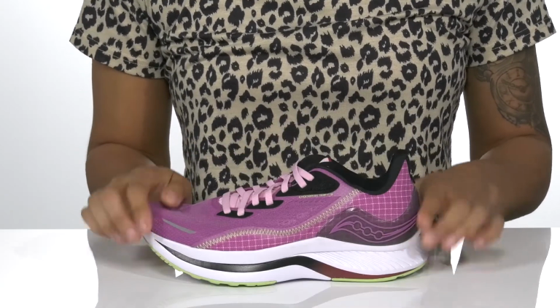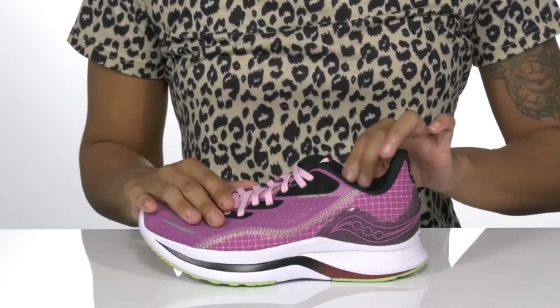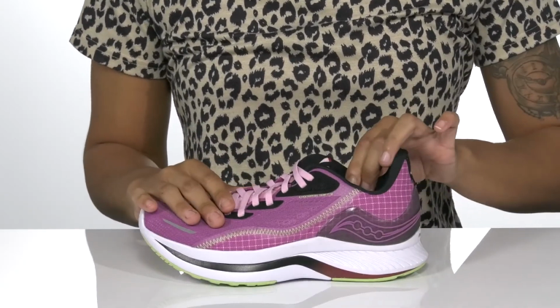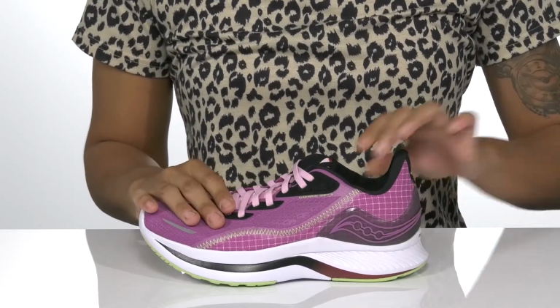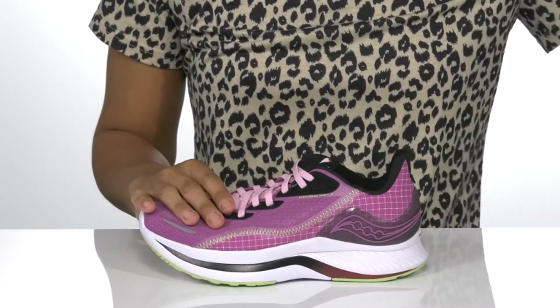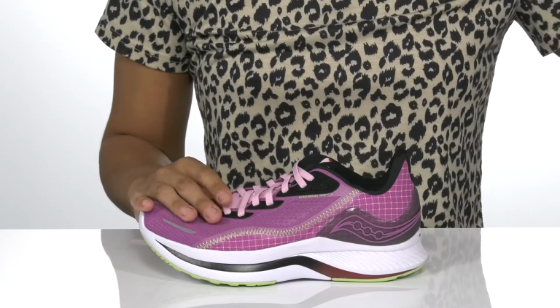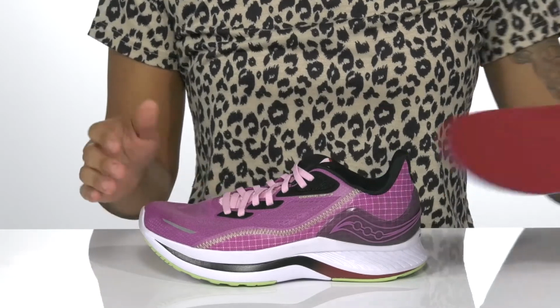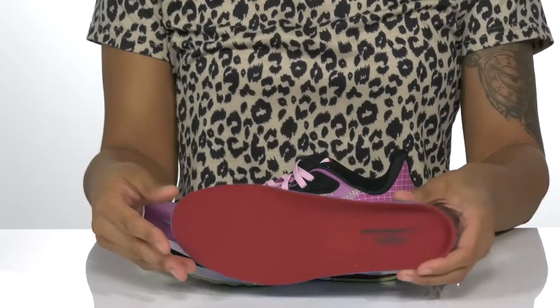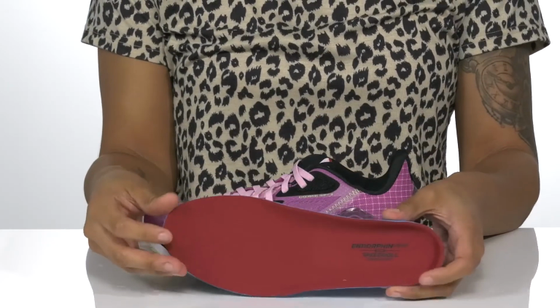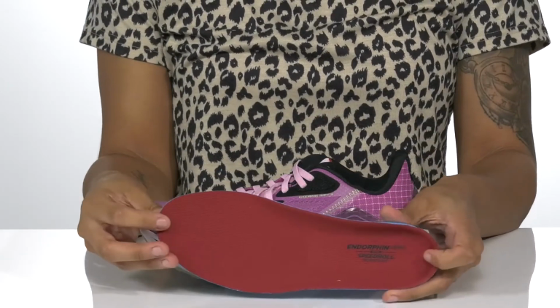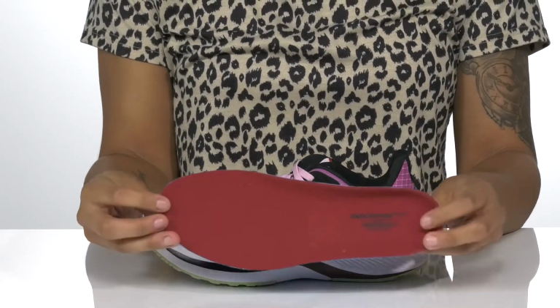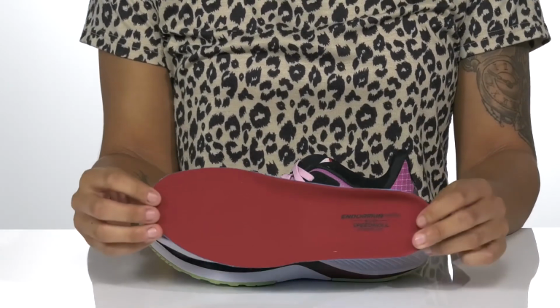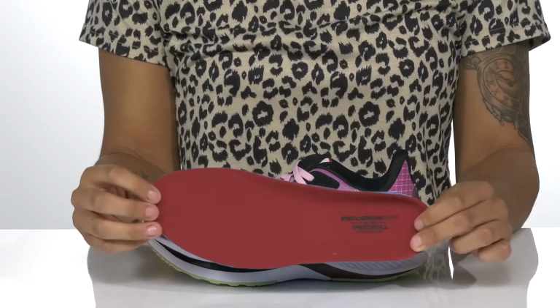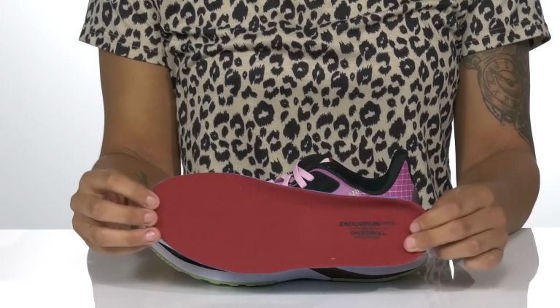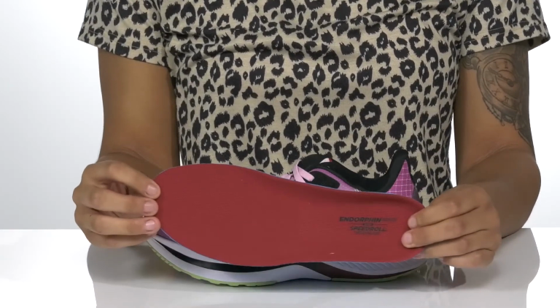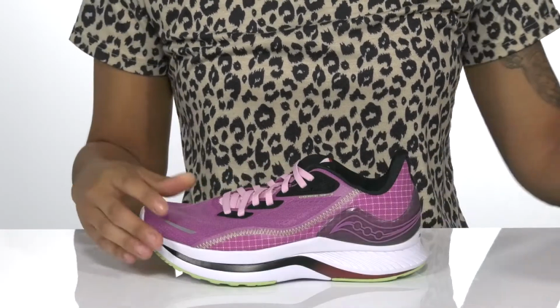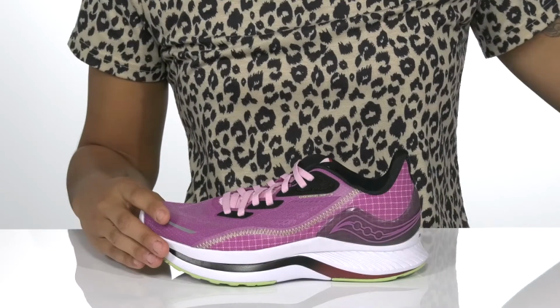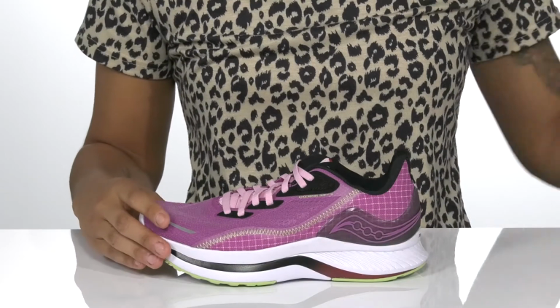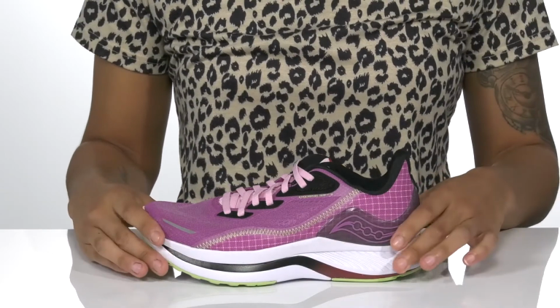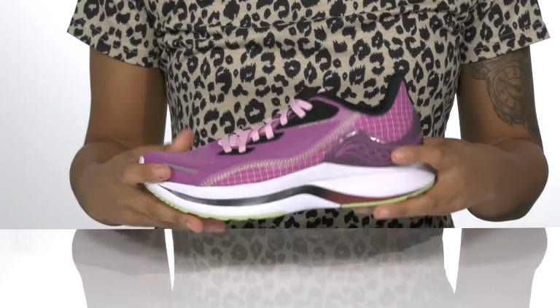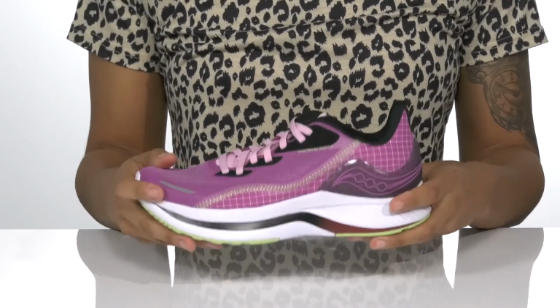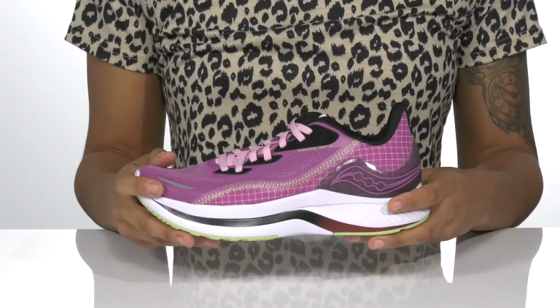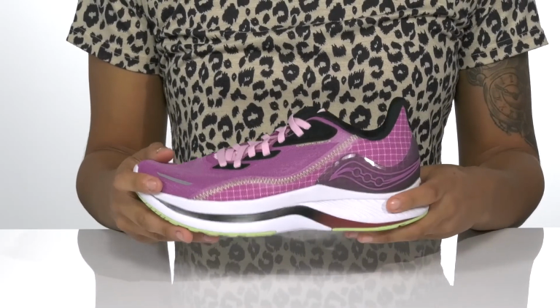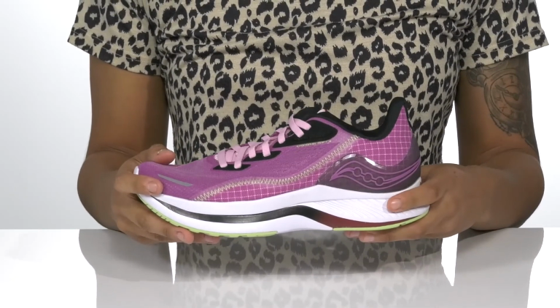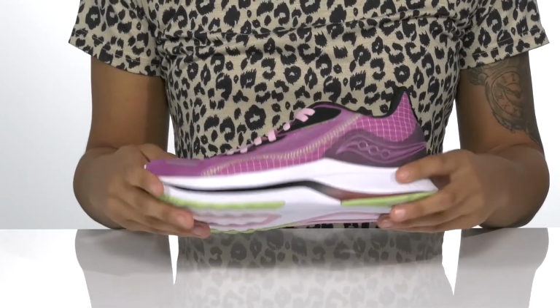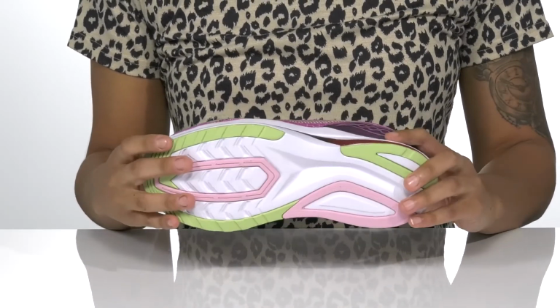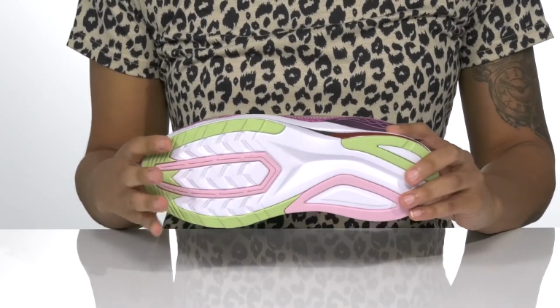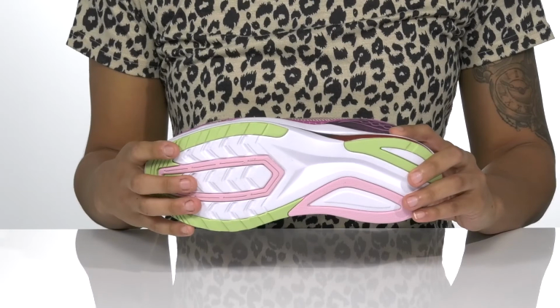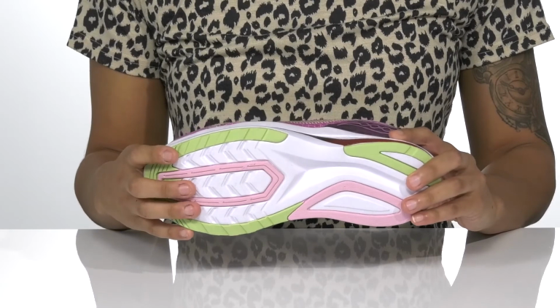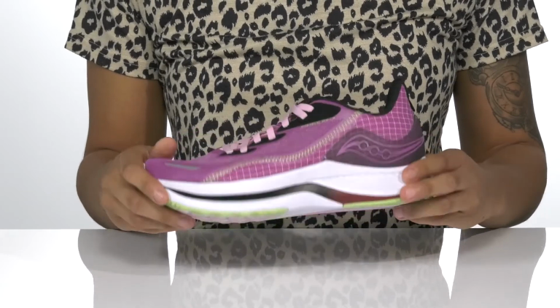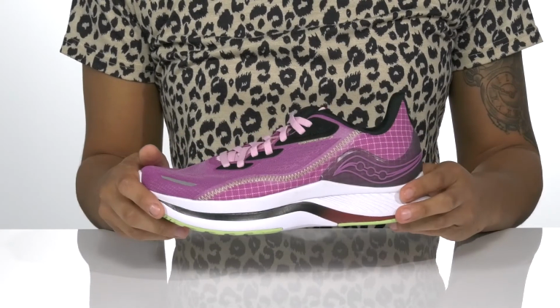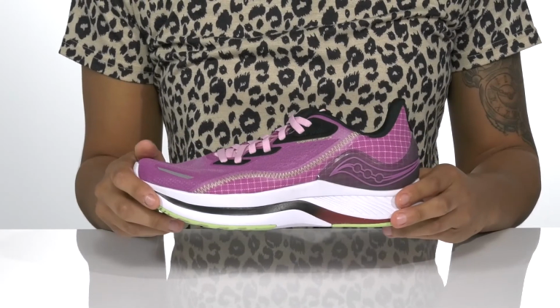the foam padding around the ankle offers additional comfort, and the removable footbed has speed roll technology for superior cushioning and speed. The lightweight midsole is shock absorbing, and the sturdy textured outsole keeps you sure-footed.